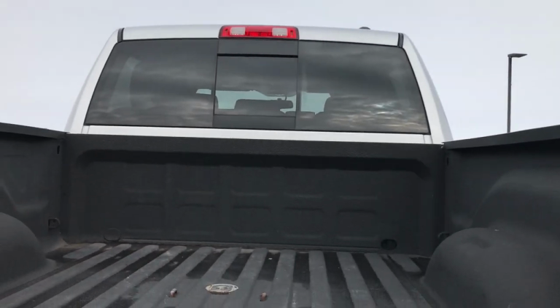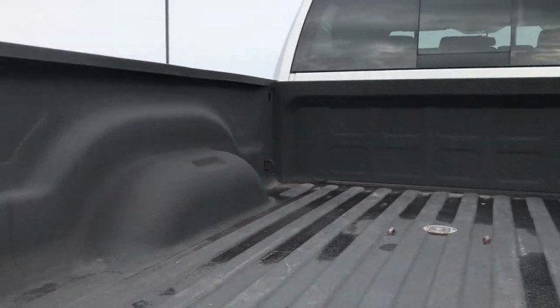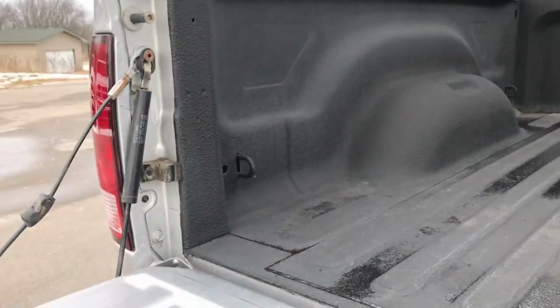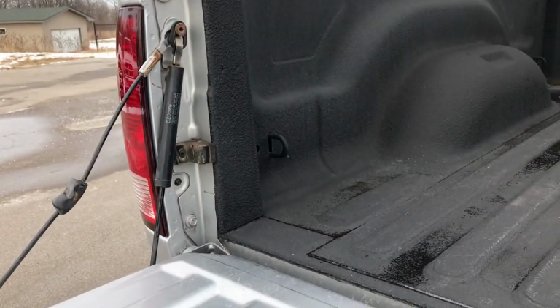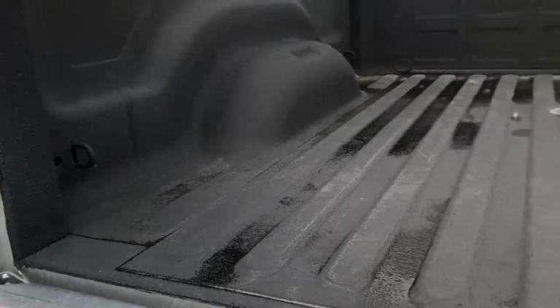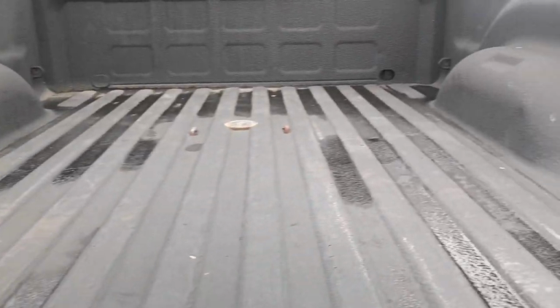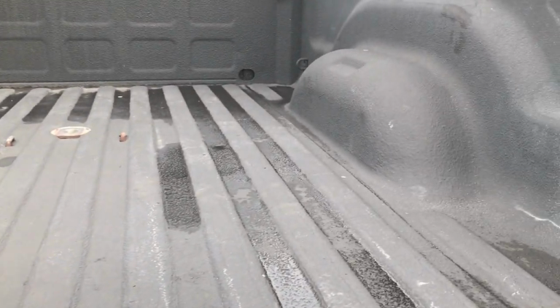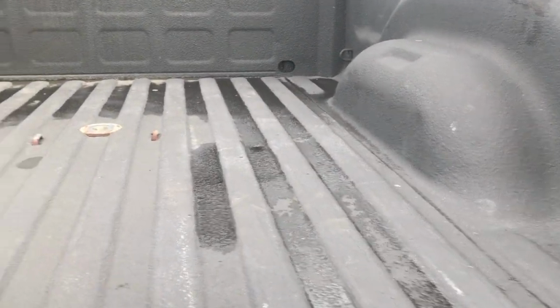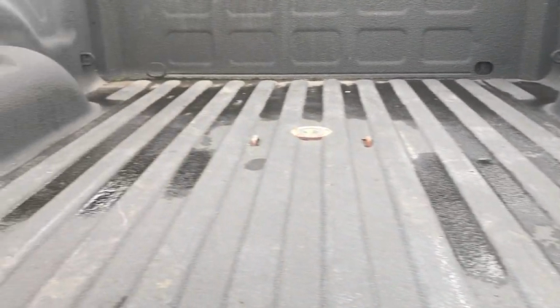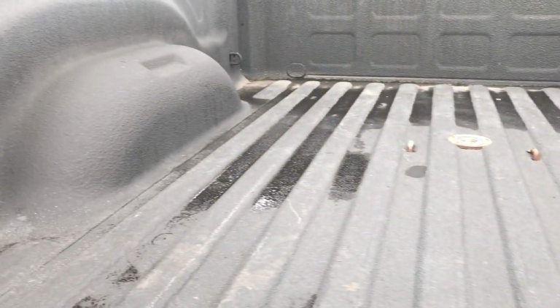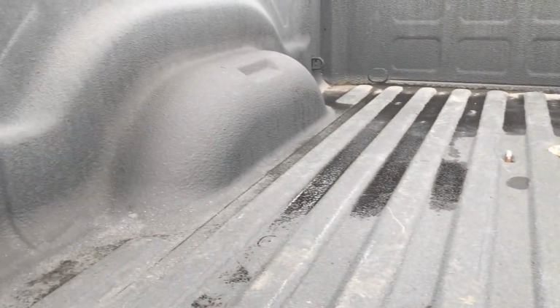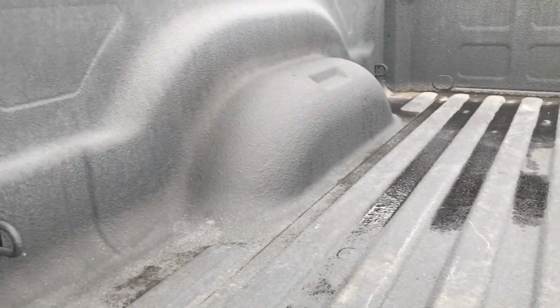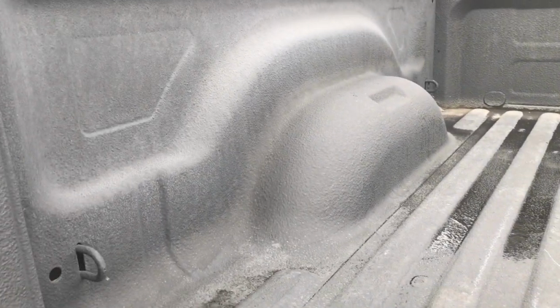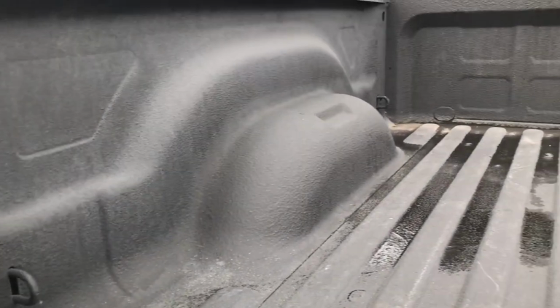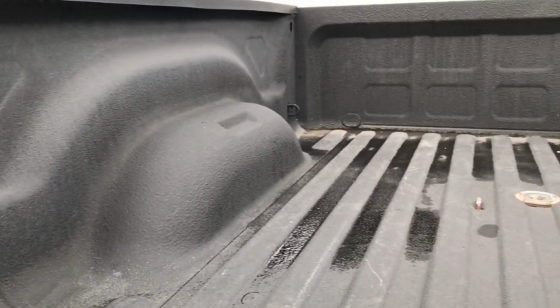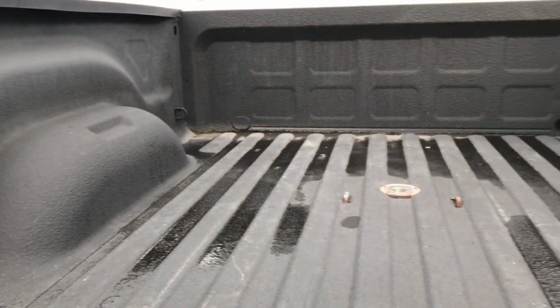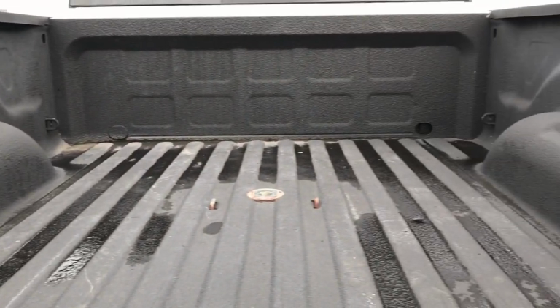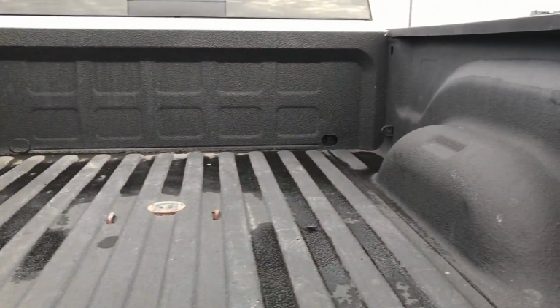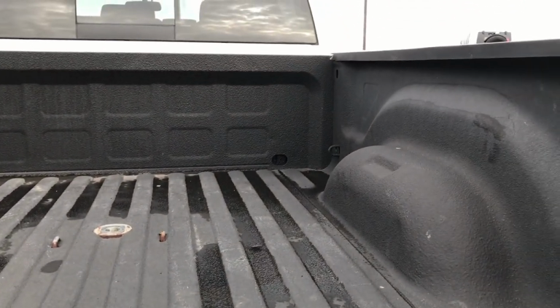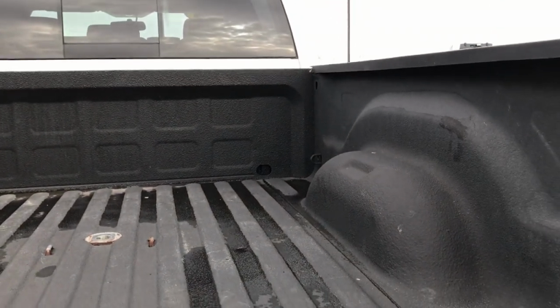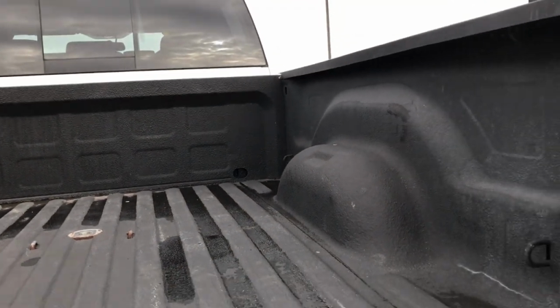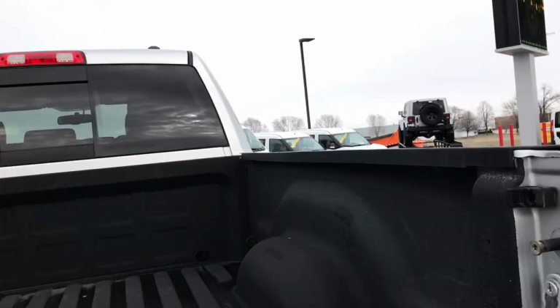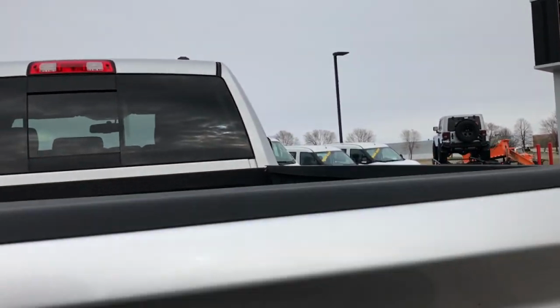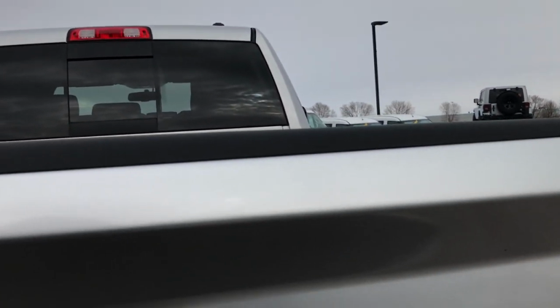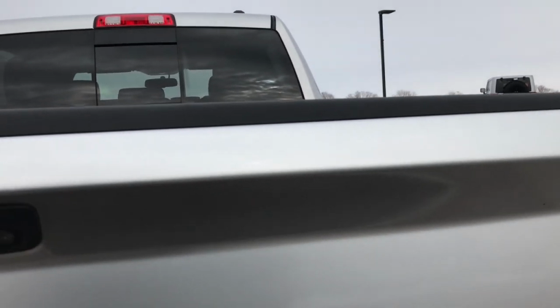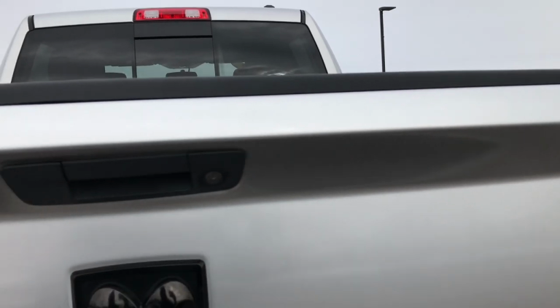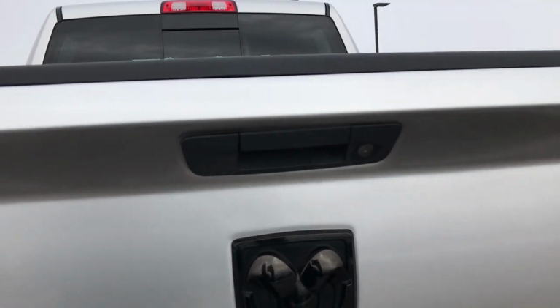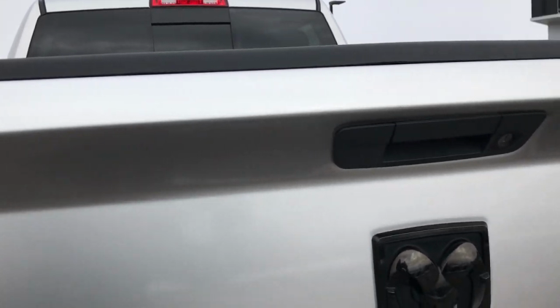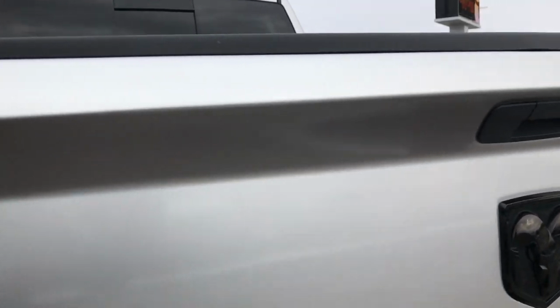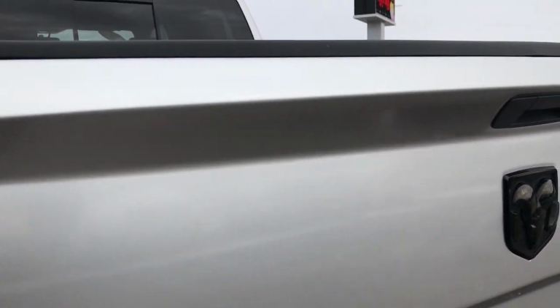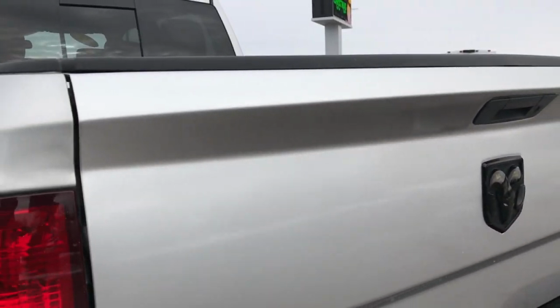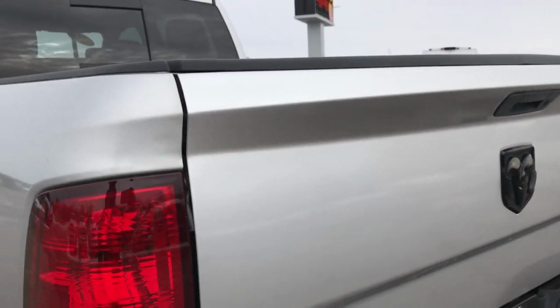This one has a slow-down assist, a gooseneck hitch, and a spray-in bed liner. The bed is in really nice condition. The tailgate is very easy to lift up and shuts nice and solidly.